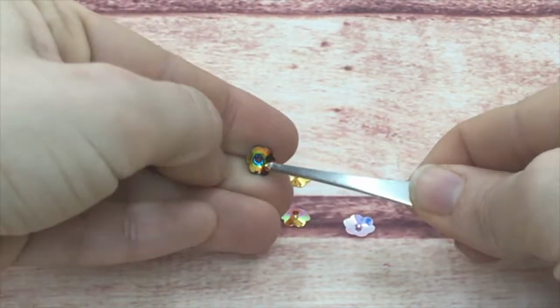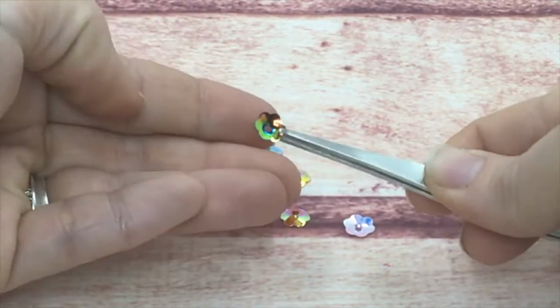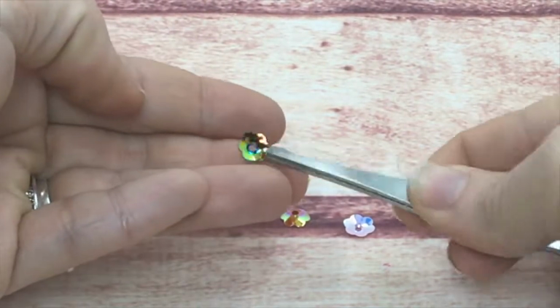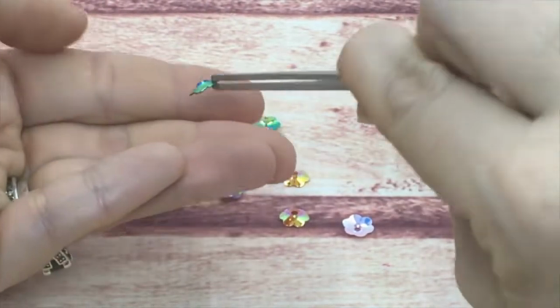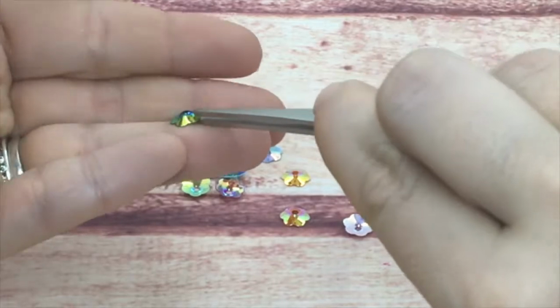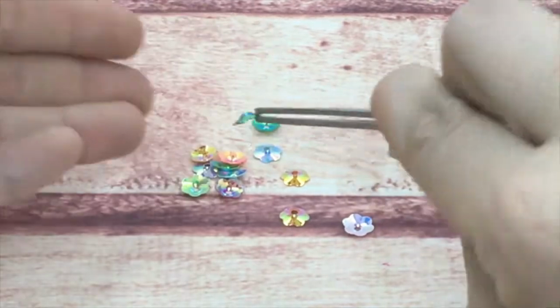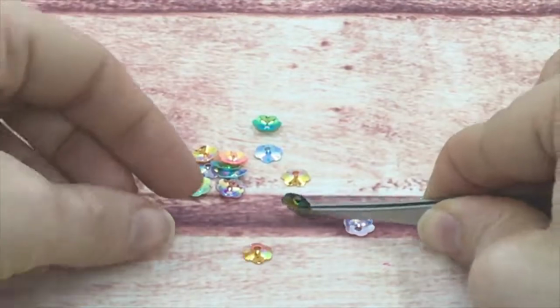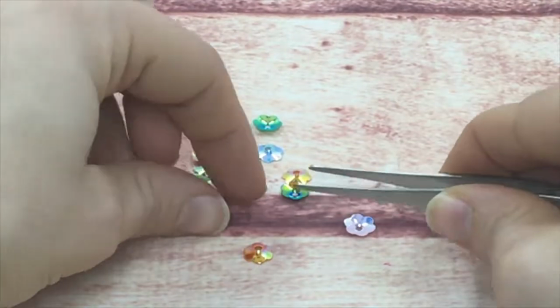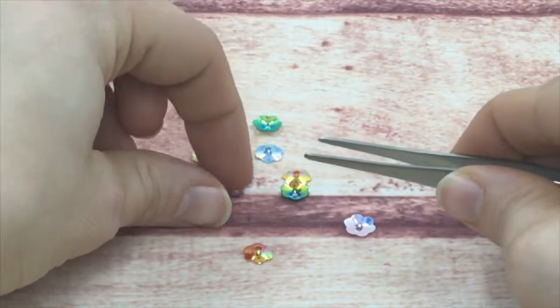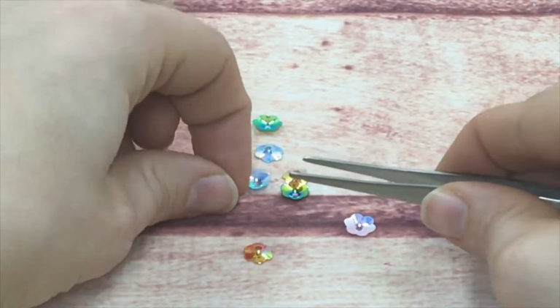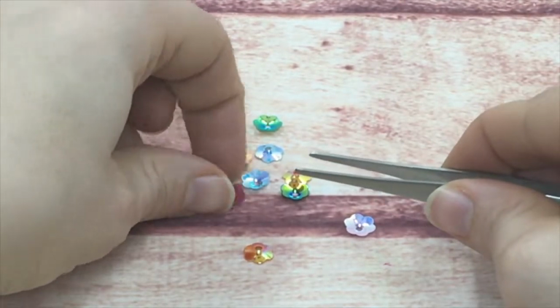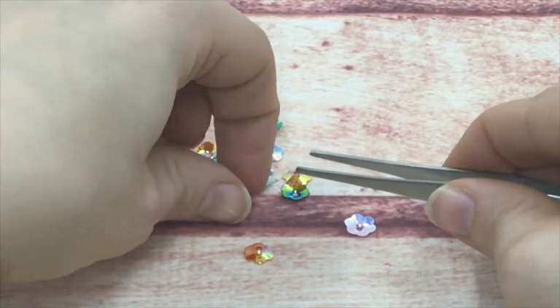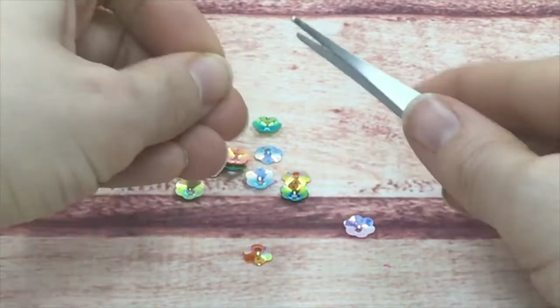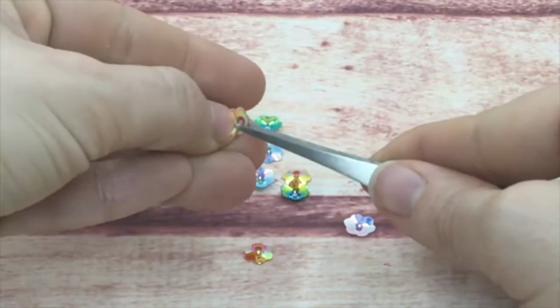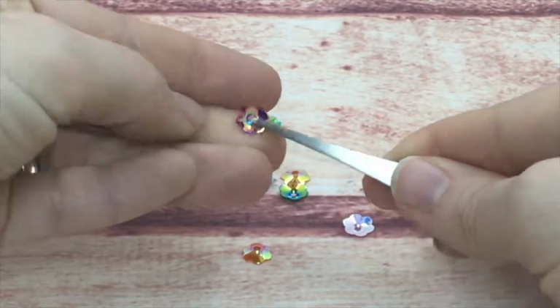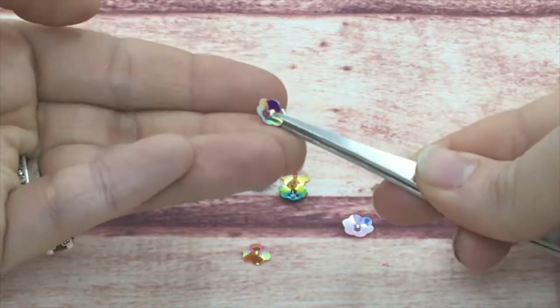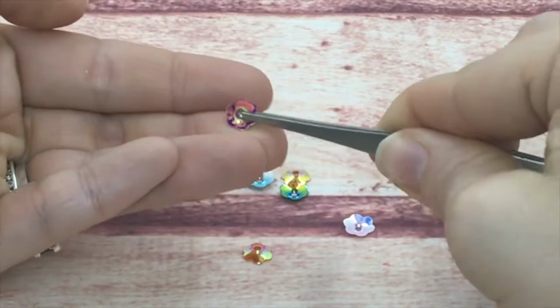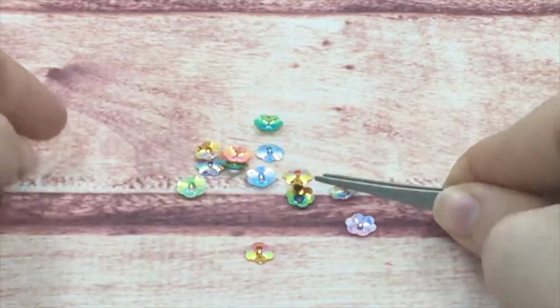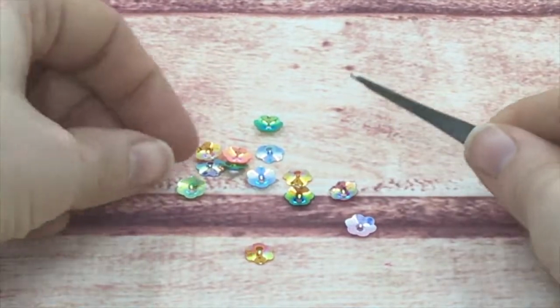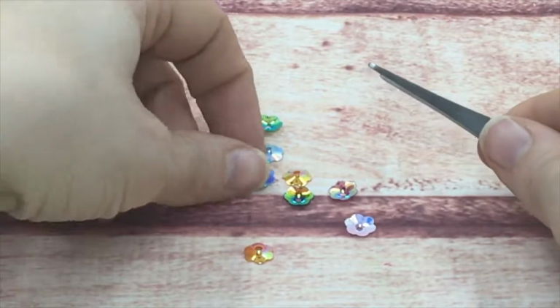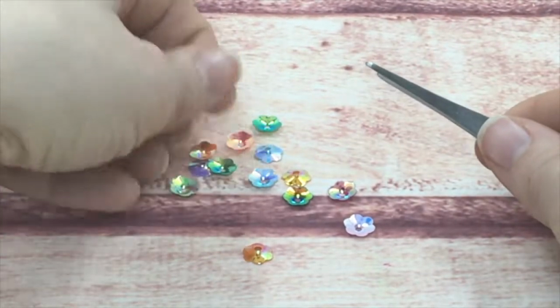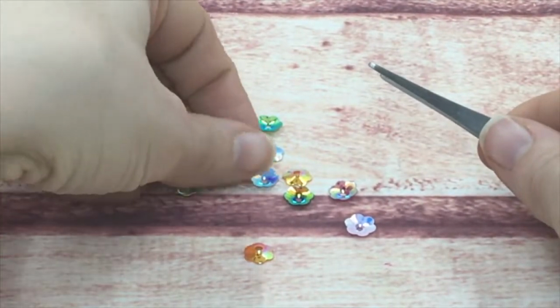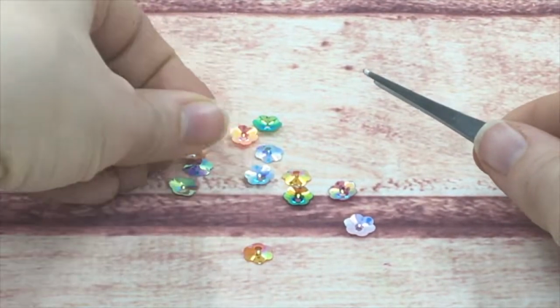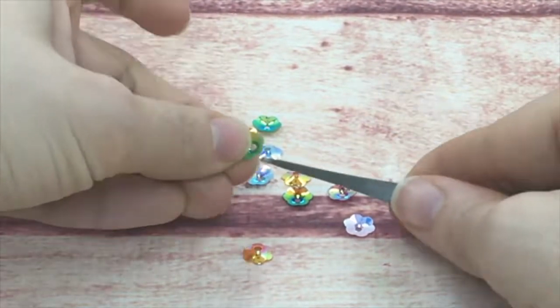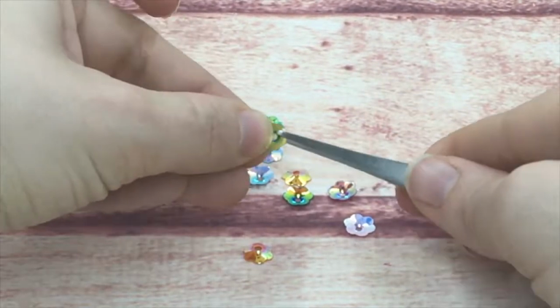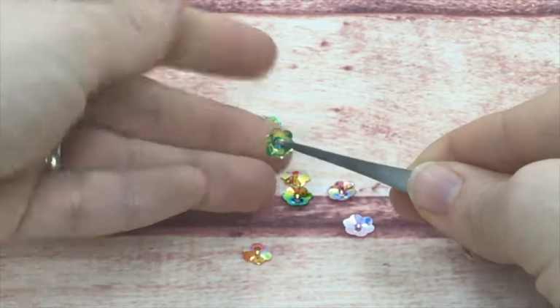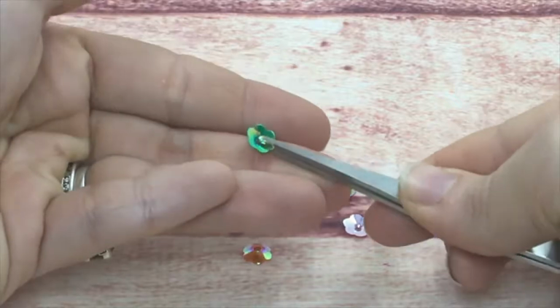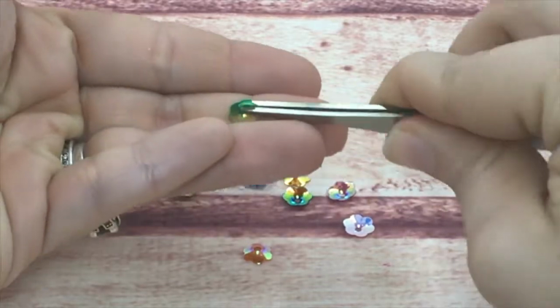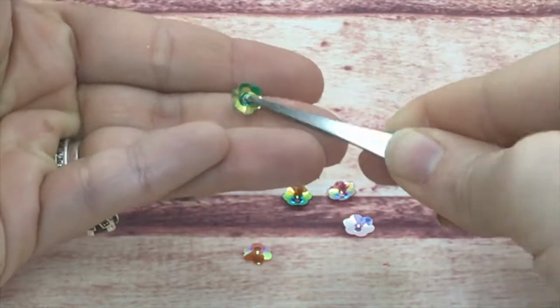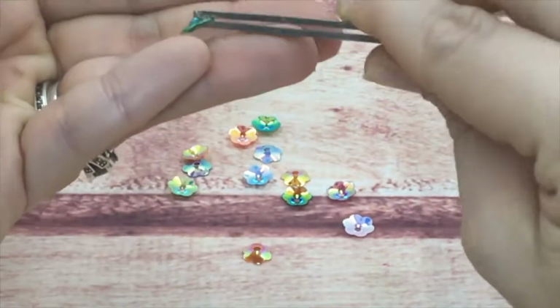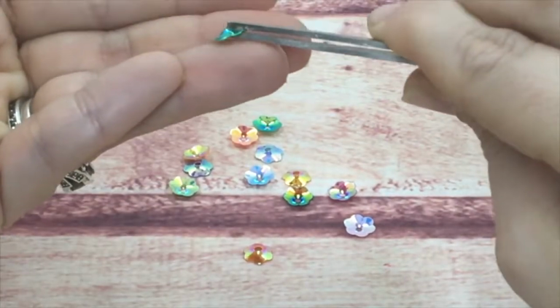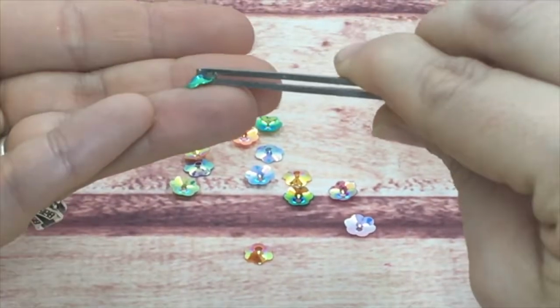I have also seen people use the new Tim Holtz collage medium, and that seems to hold them down really good too. Look at those iridescent colors, and you can see the raised back — so it kind of cups.